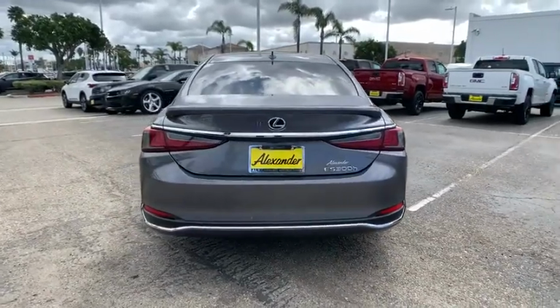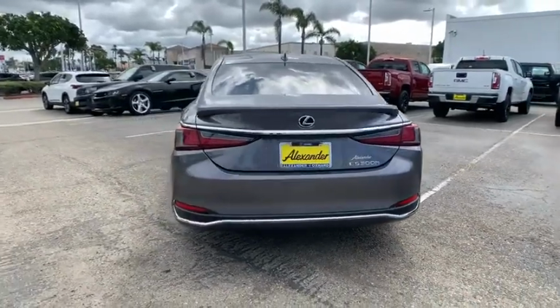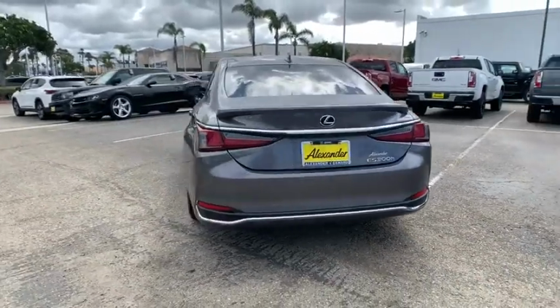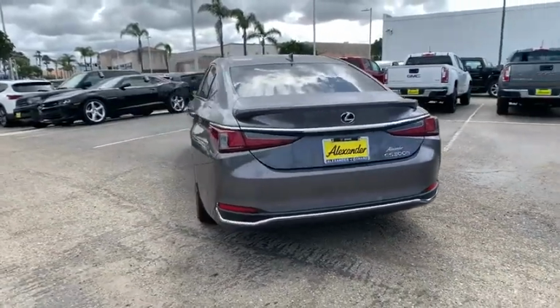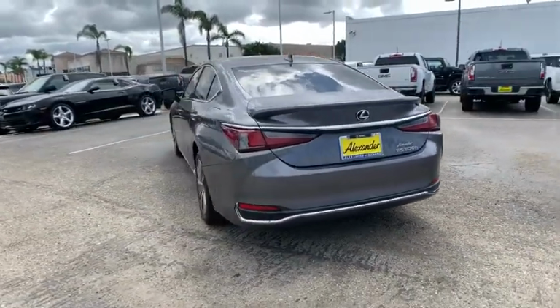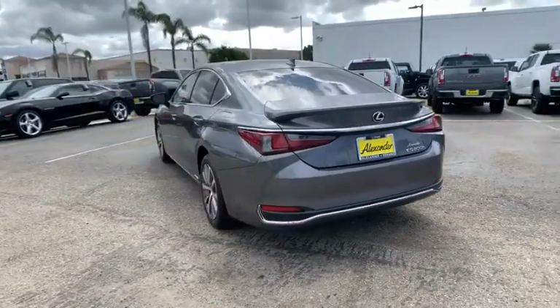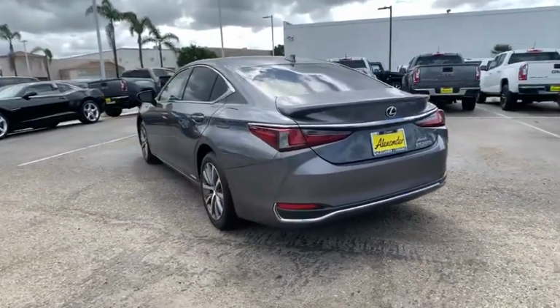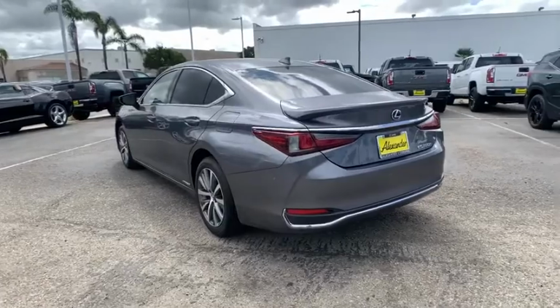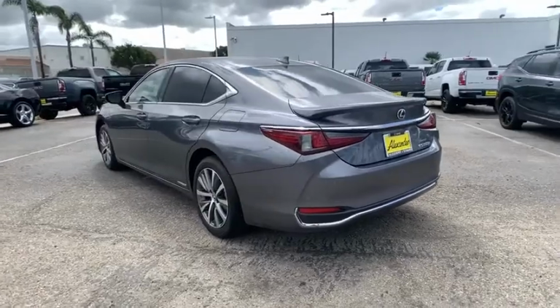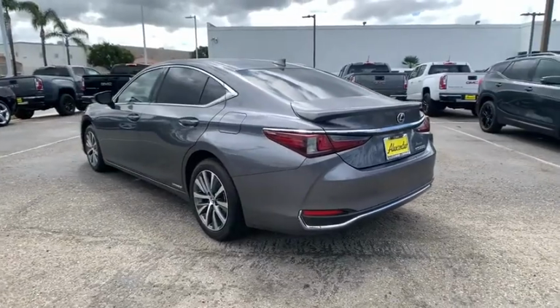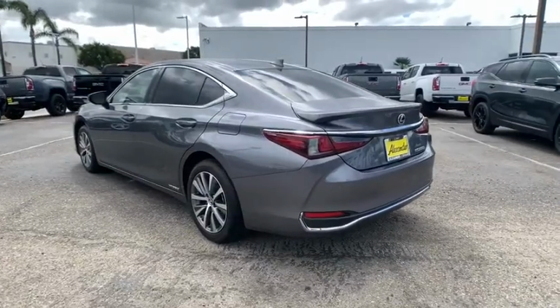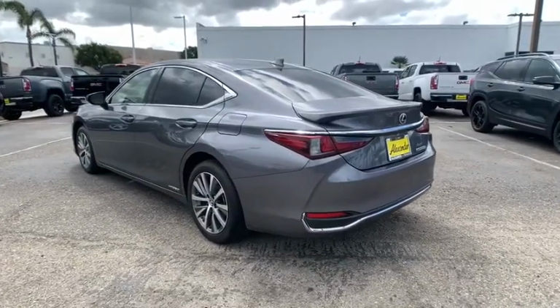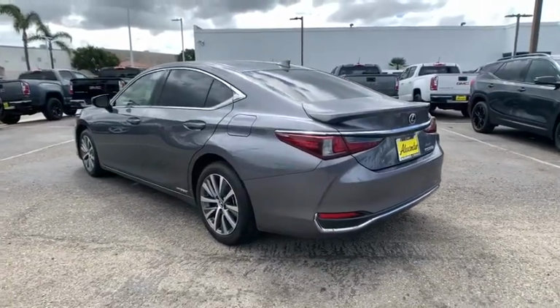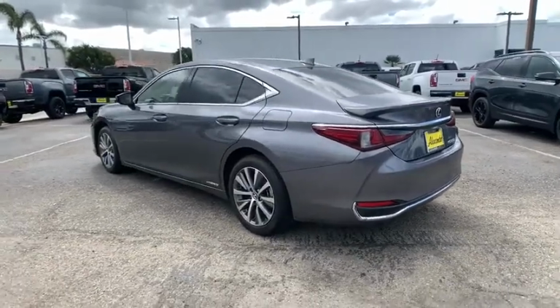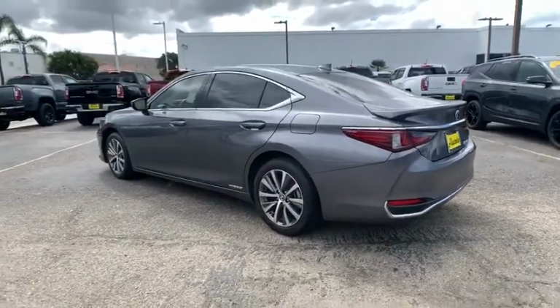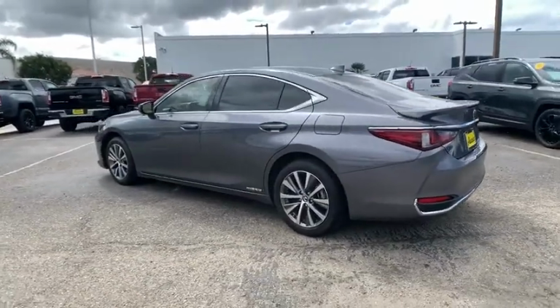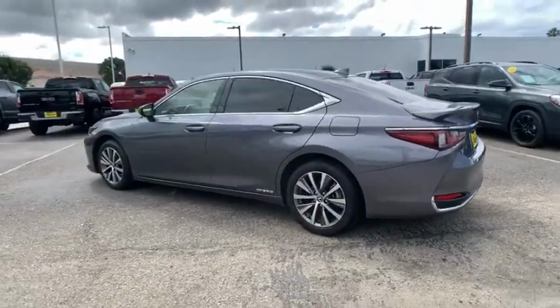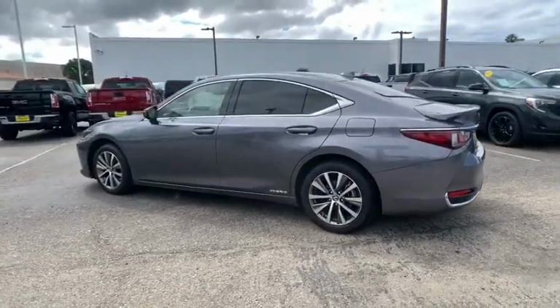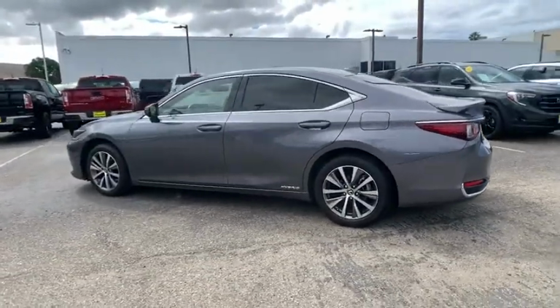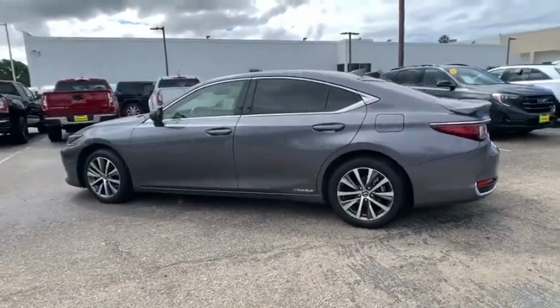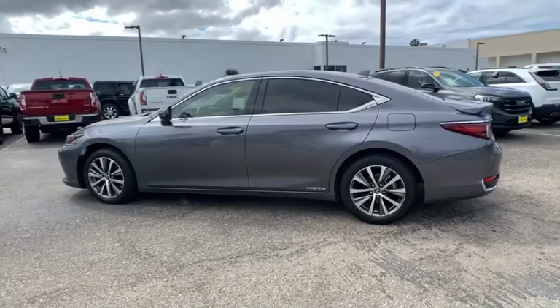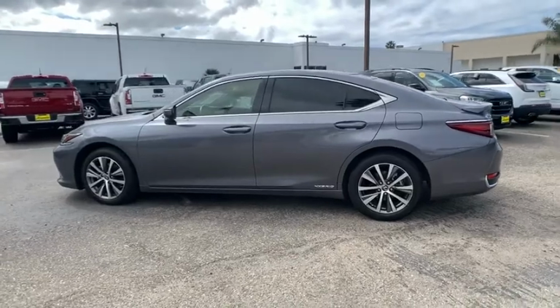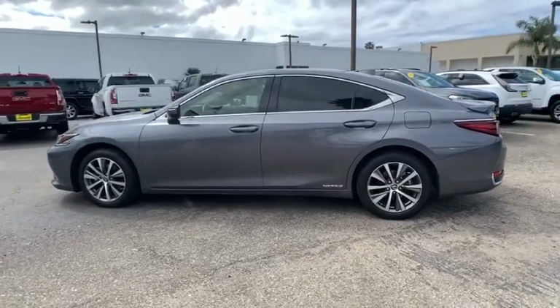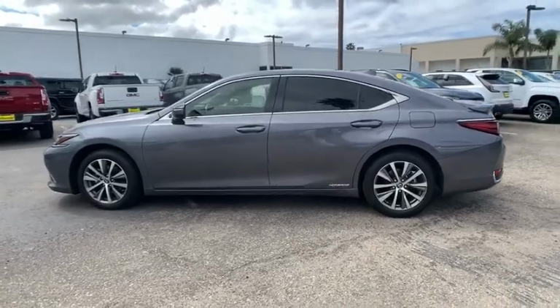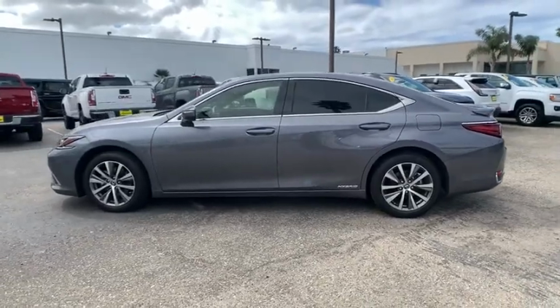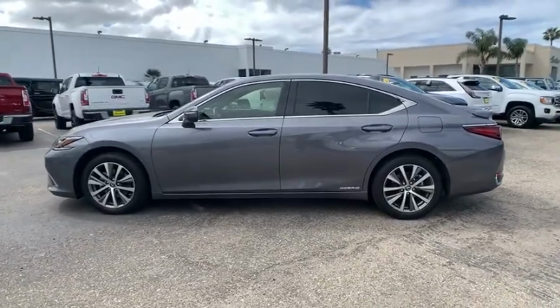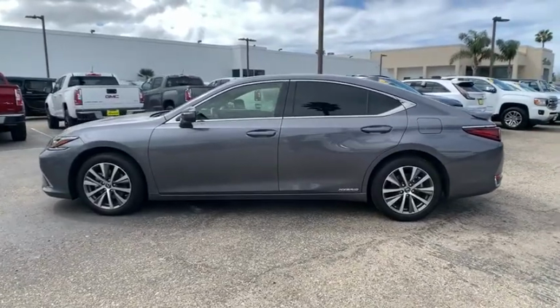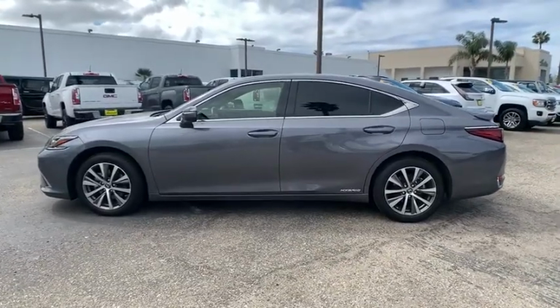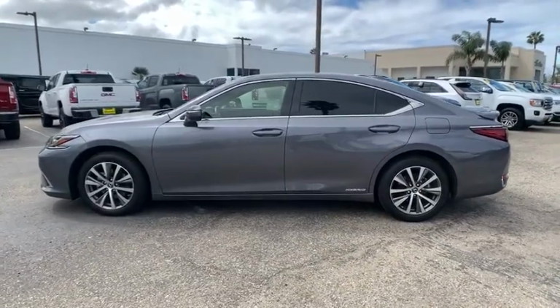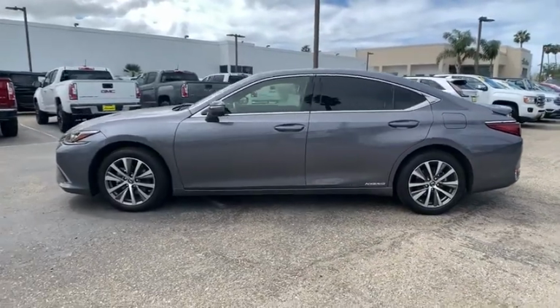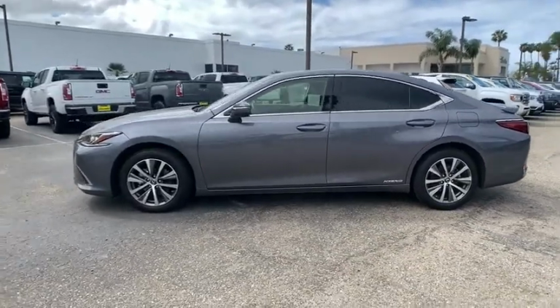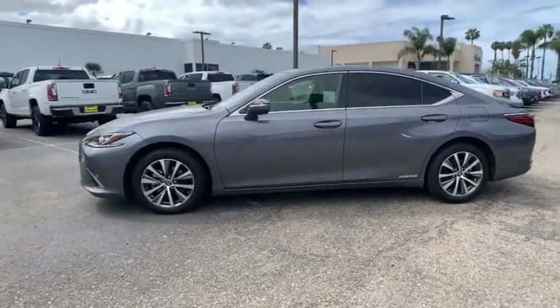This vehicle has less than 25,000 miles. Here are some of this vehicle's great options: power passenger seat, traction control, leather-wrapped steering wheel, dual airbags, alloy wheels, and power steering.